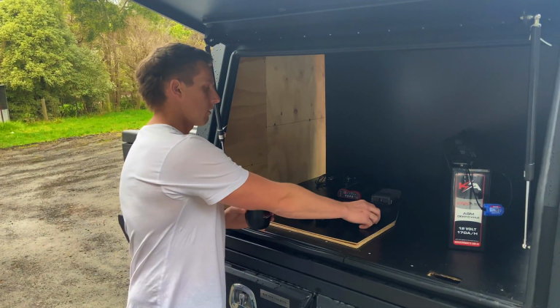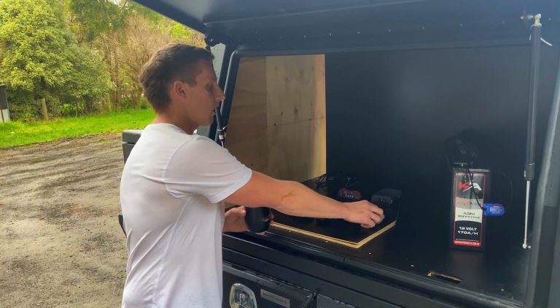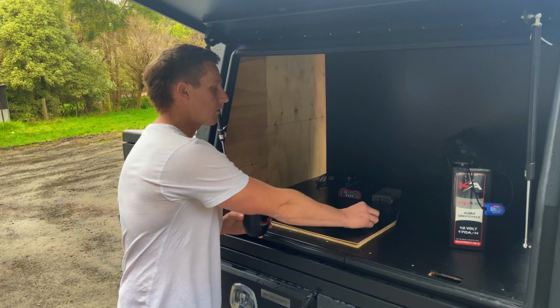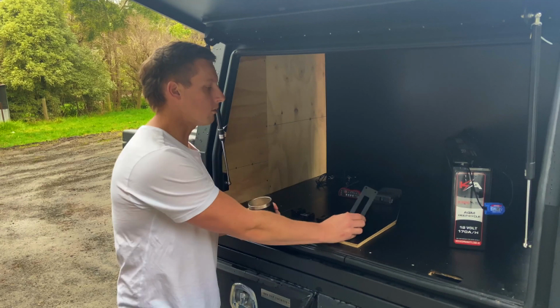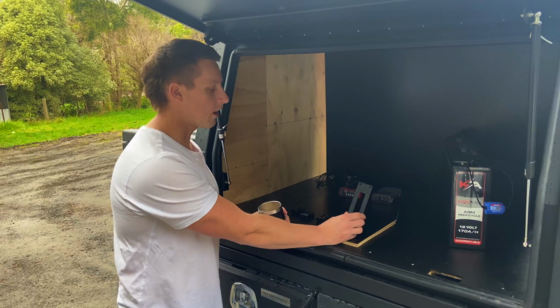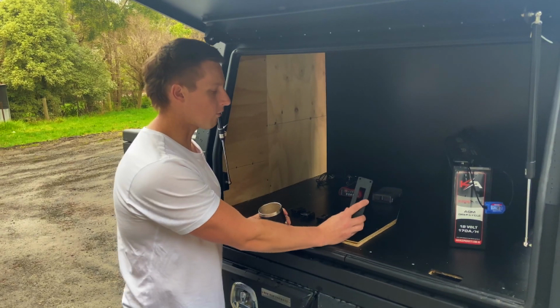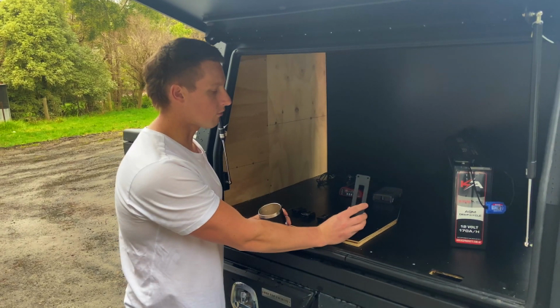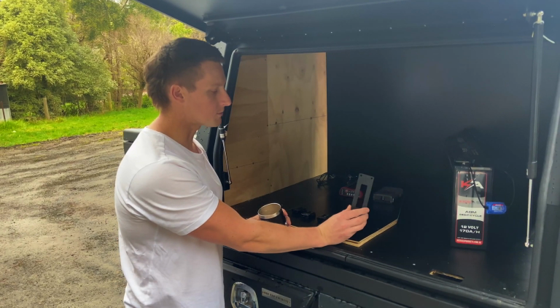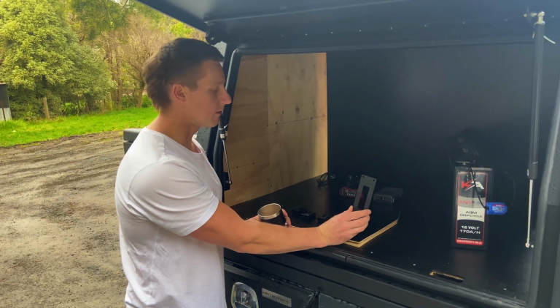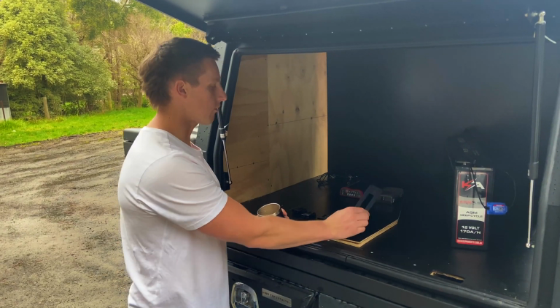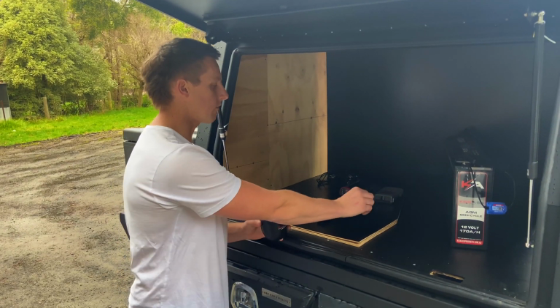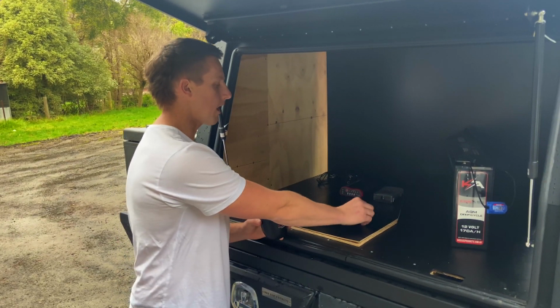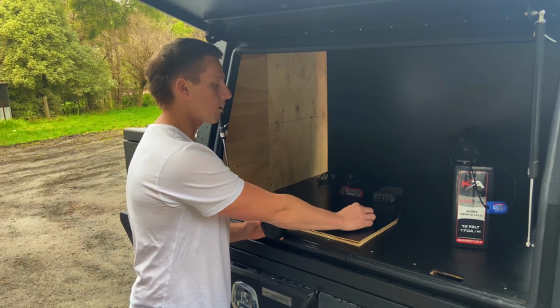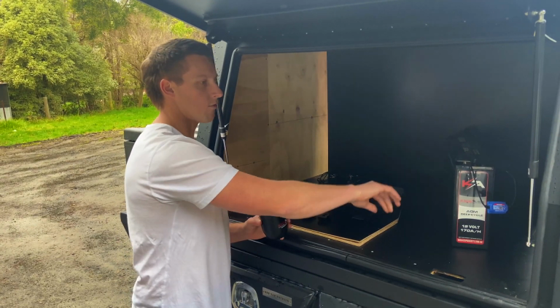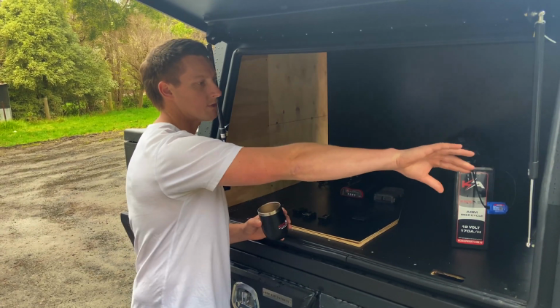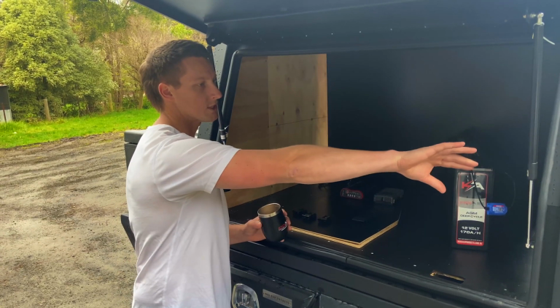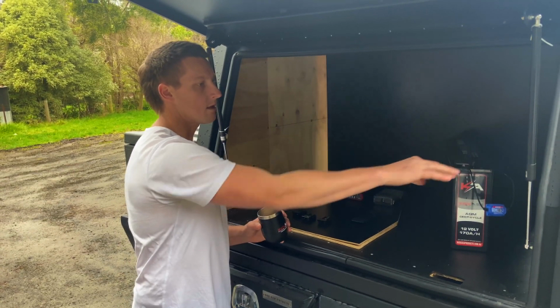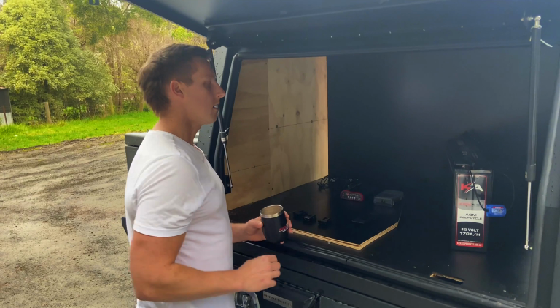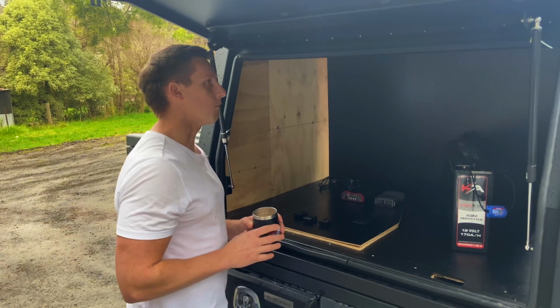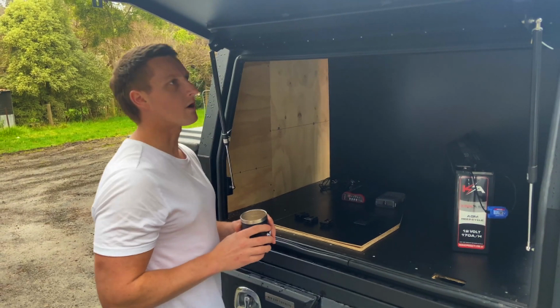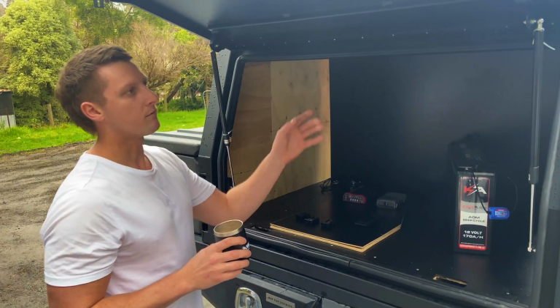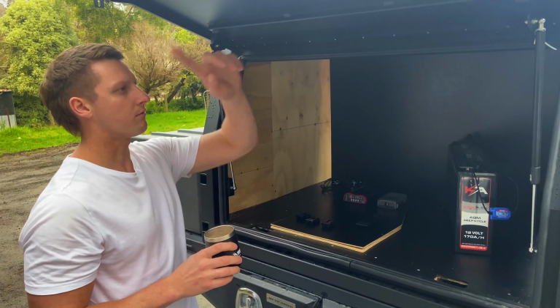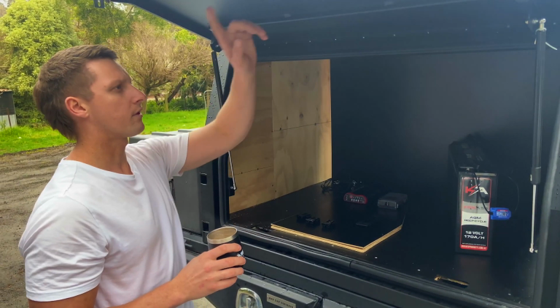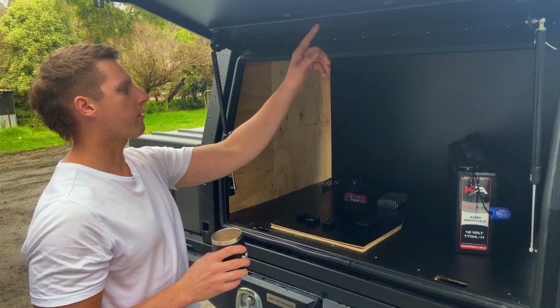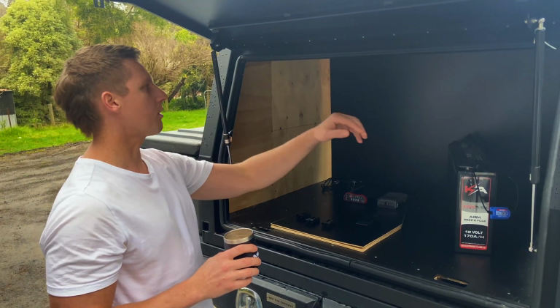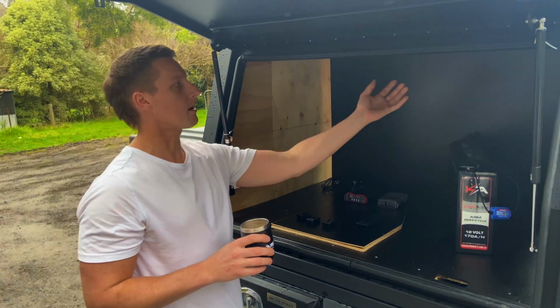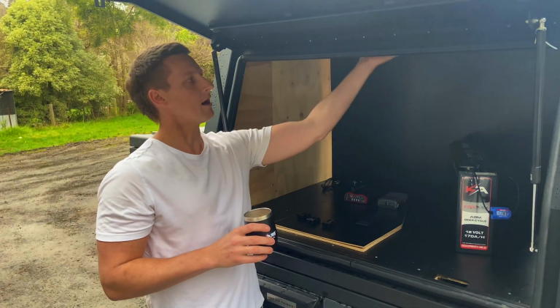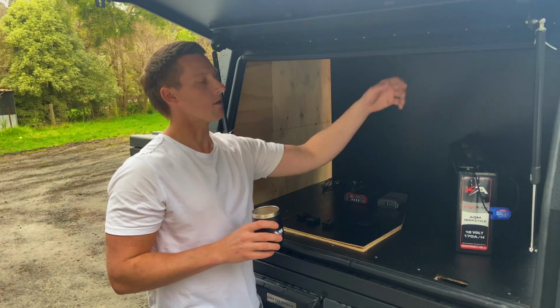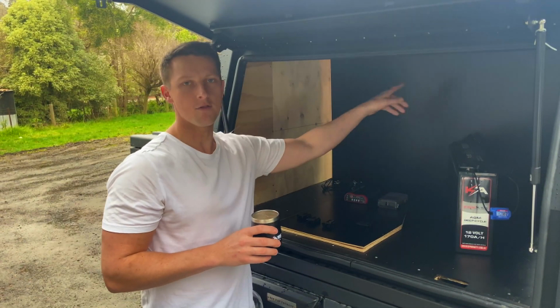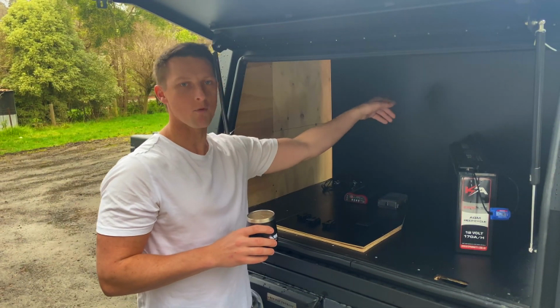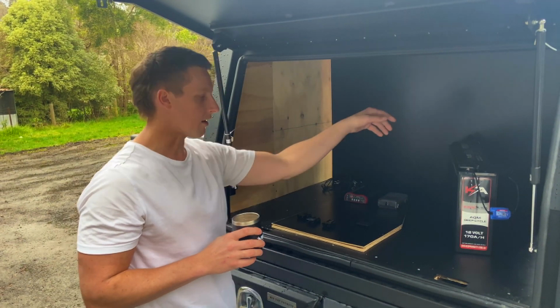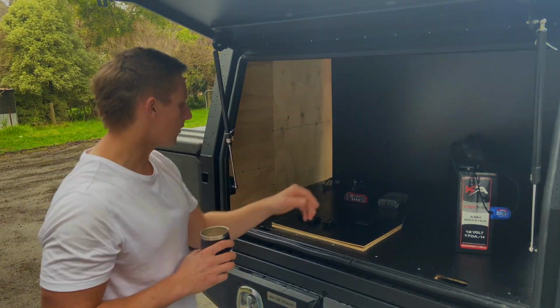We've got Hardcore Lighting, so we've got a cool flush mount that's going to go into the panel. That switch will be just there and we'll run lights up top, underneath, and then the same on the other side.